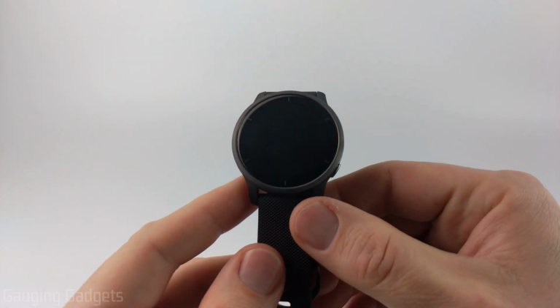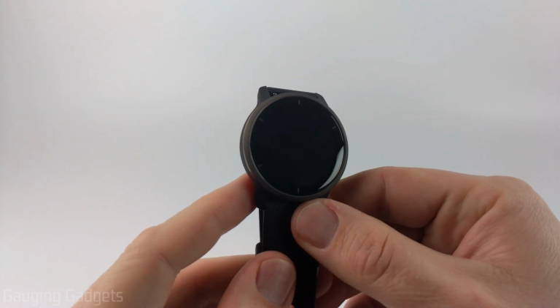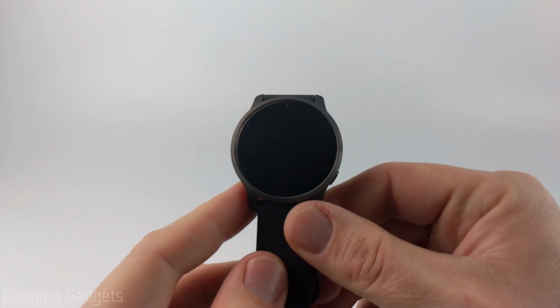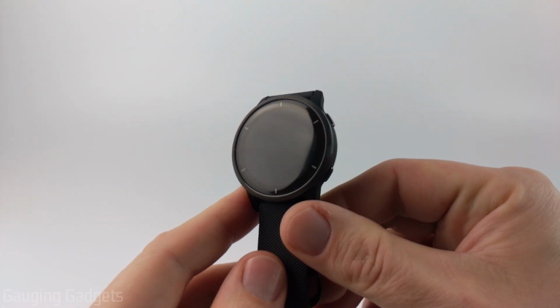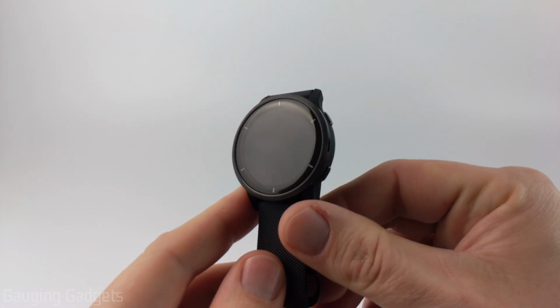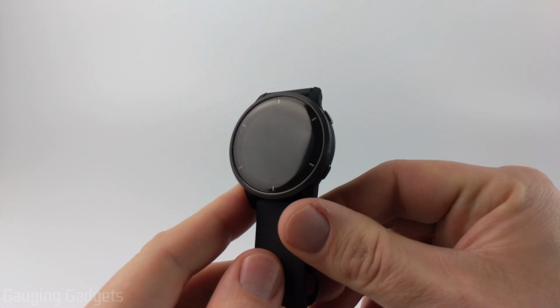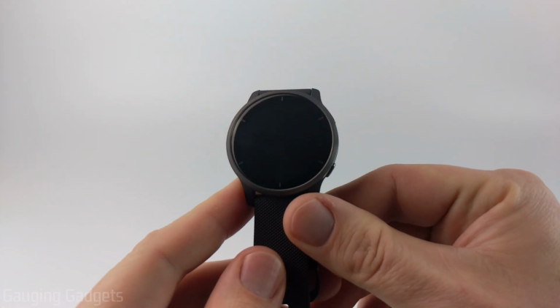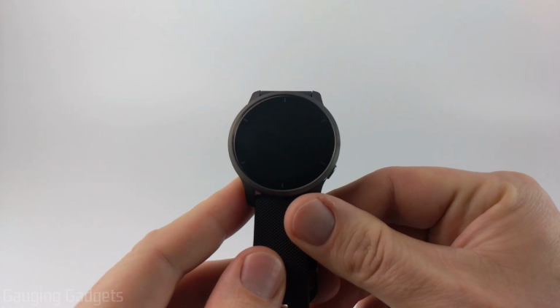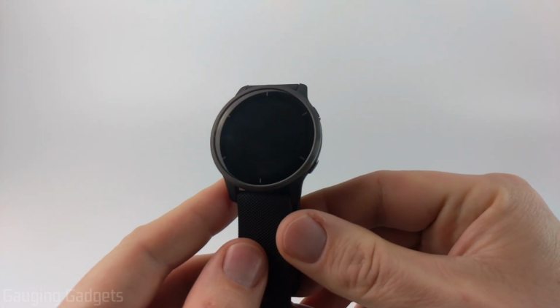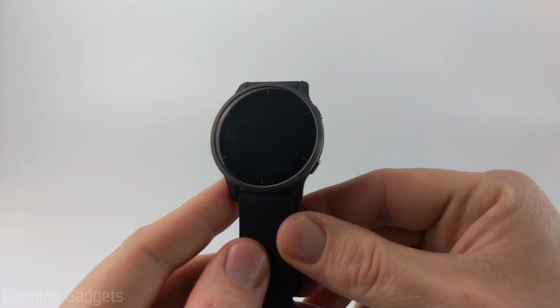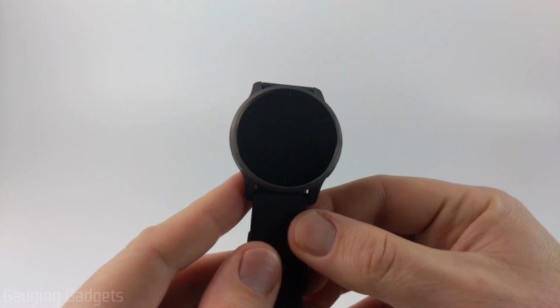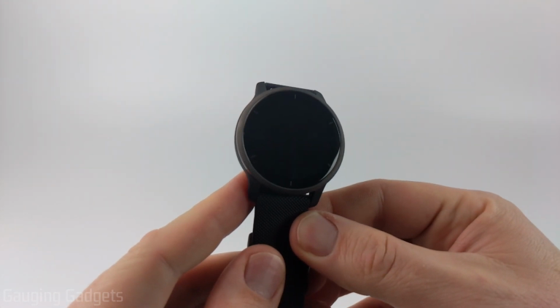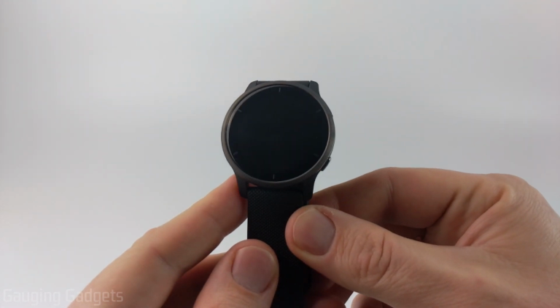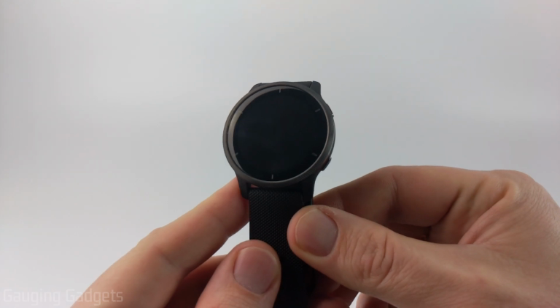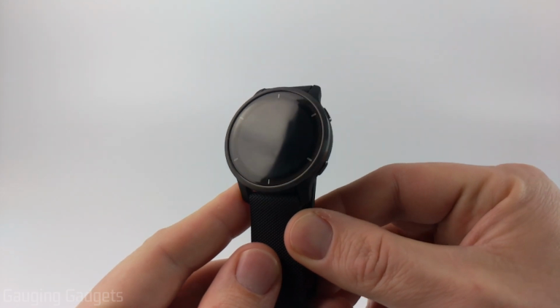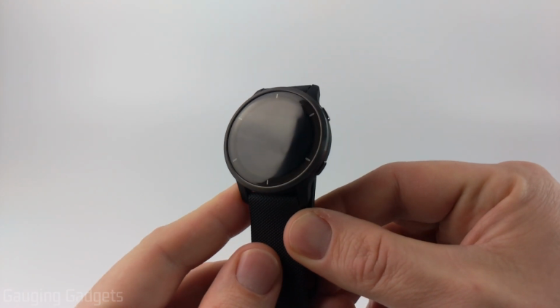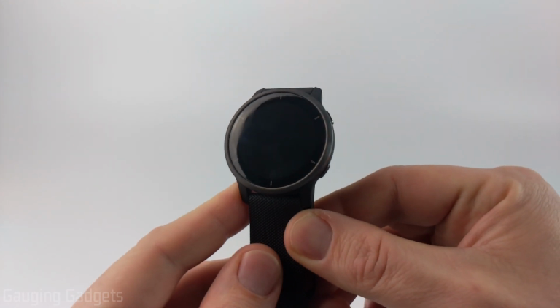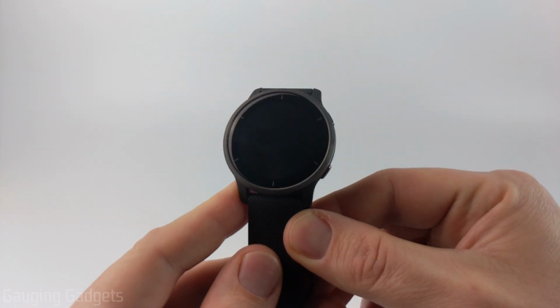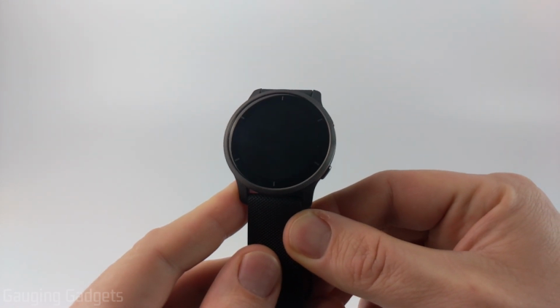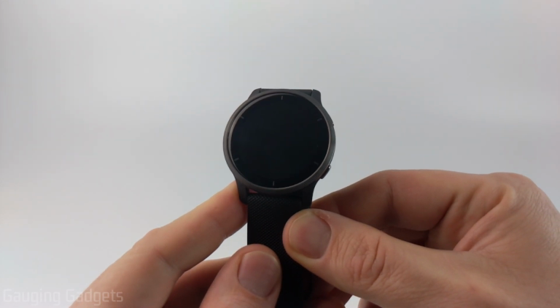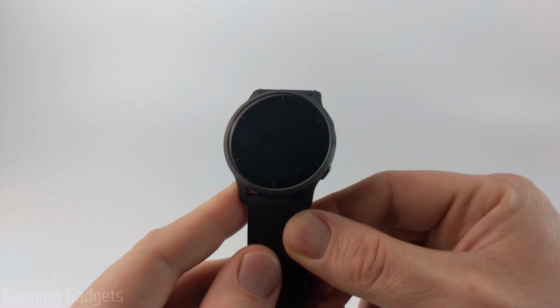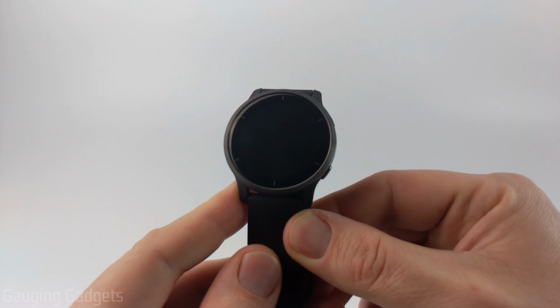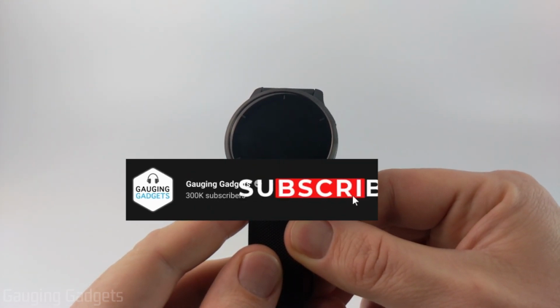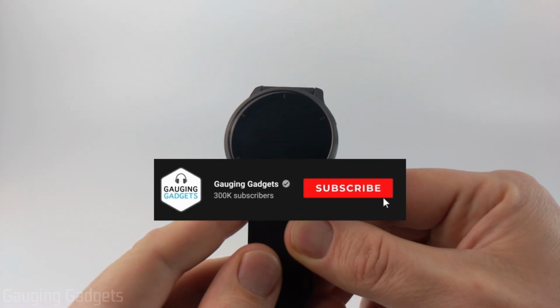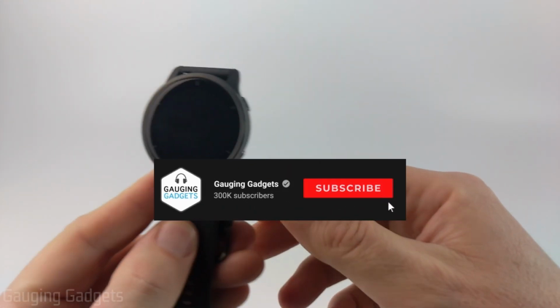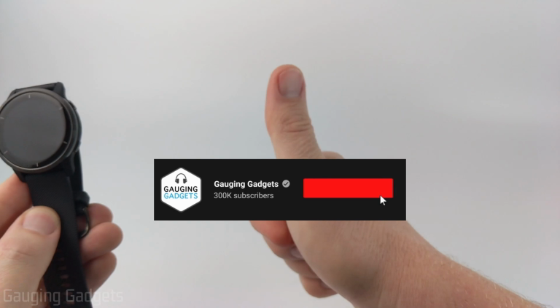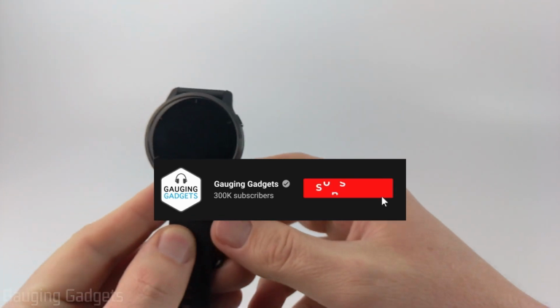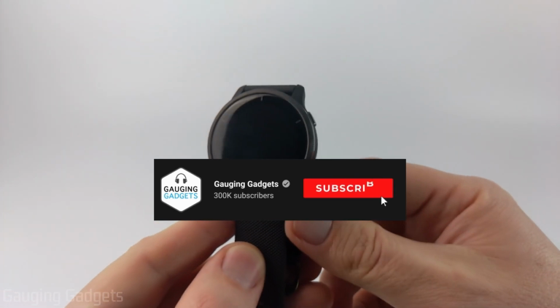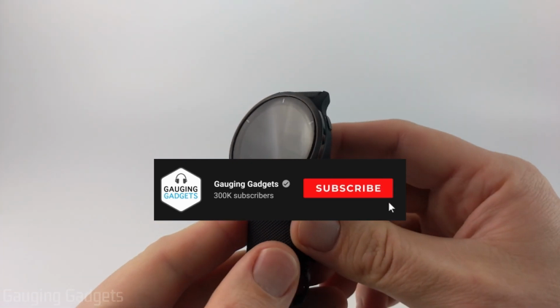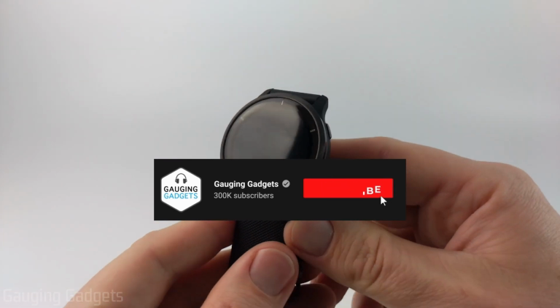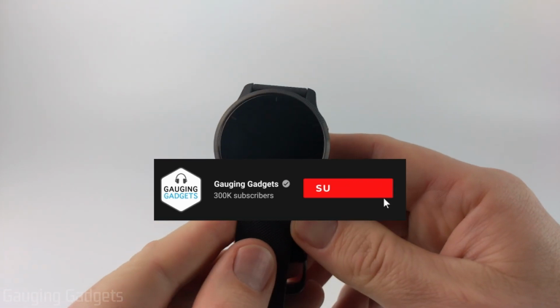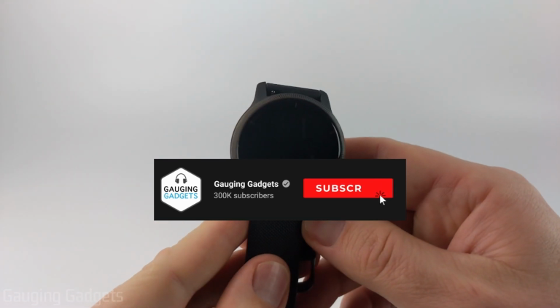Welcome to another Gauging Gadgets Garmin Venue 2 tutorial video. In this video, I'm going to show you how to turn on and then set up your Garmin Venue 2 with your phone, both iPhone and Android. If this video helps you, please consider giving it a like and subscribing to my channel, because that really helps me out.